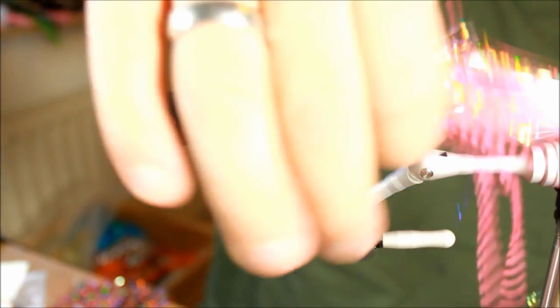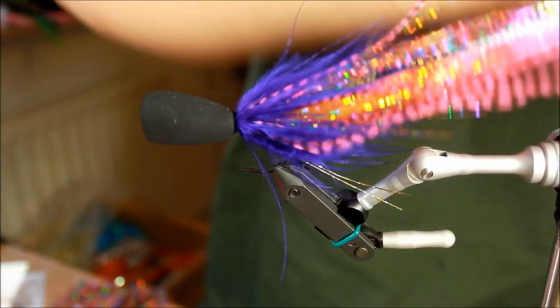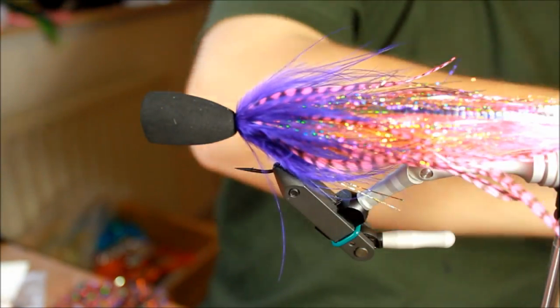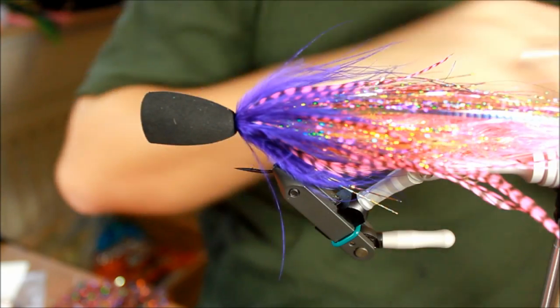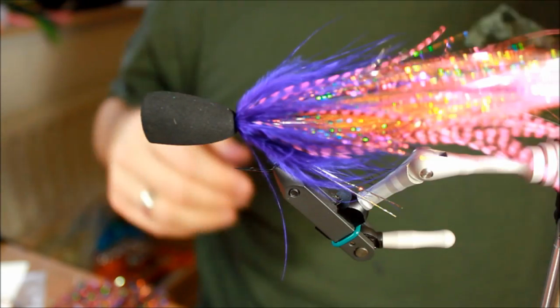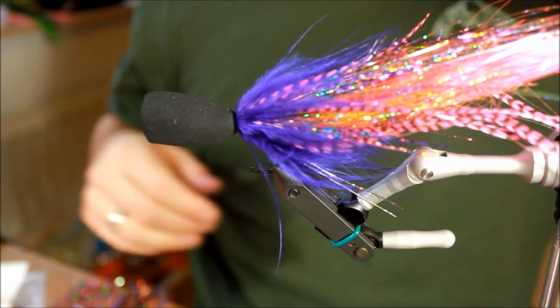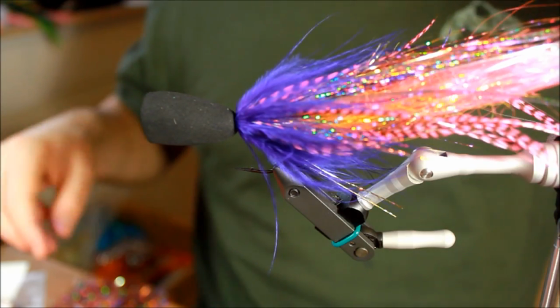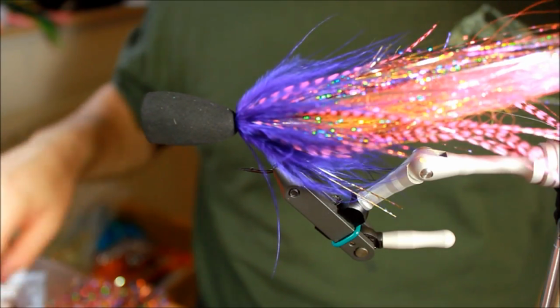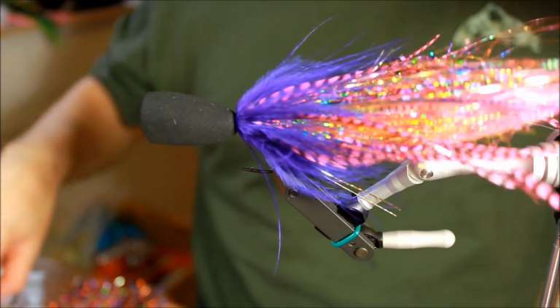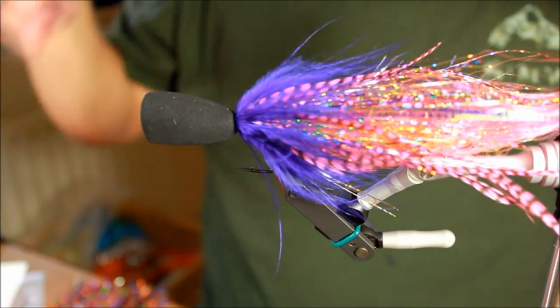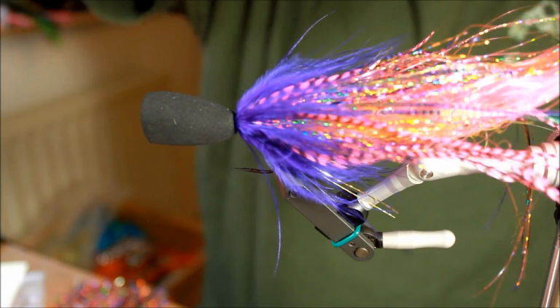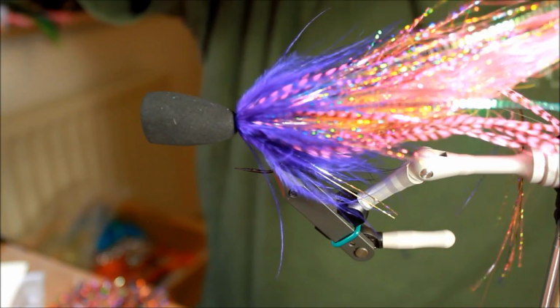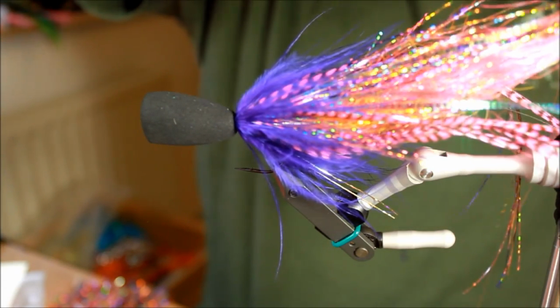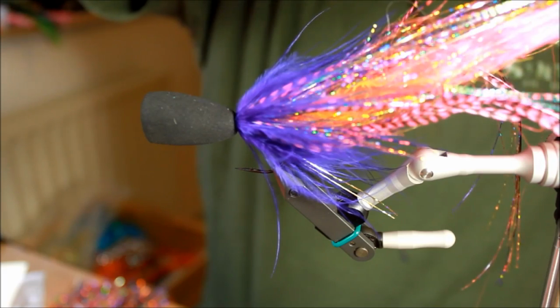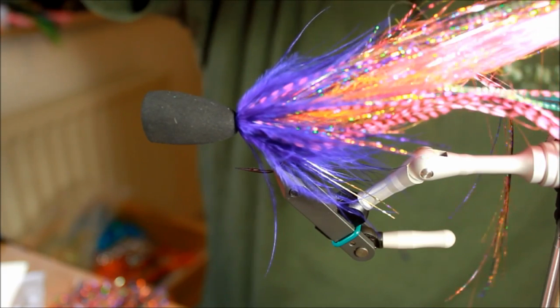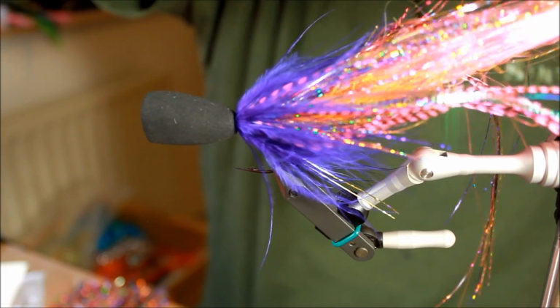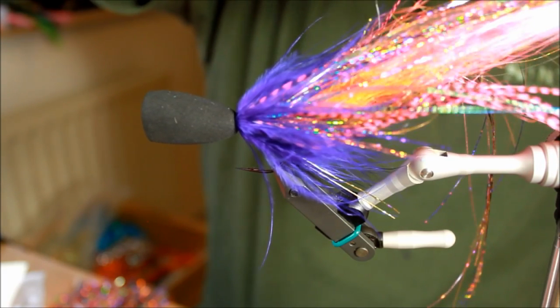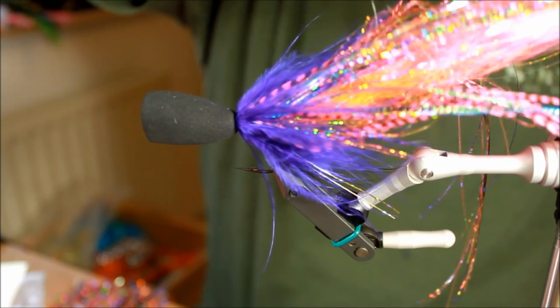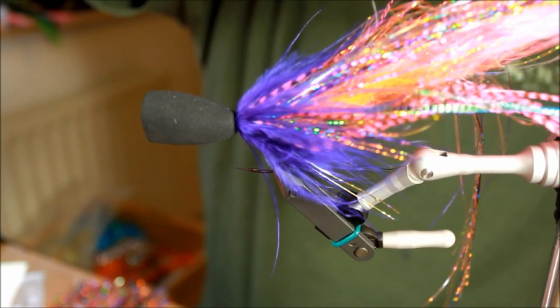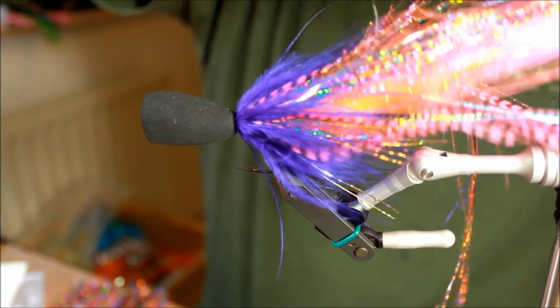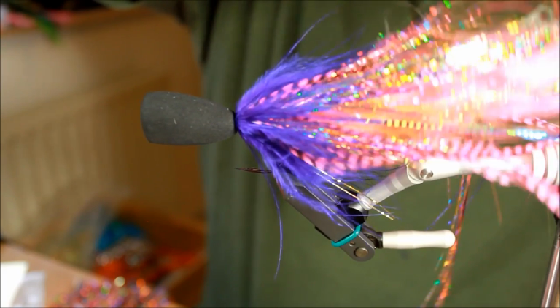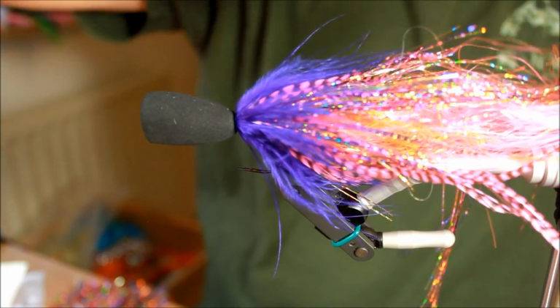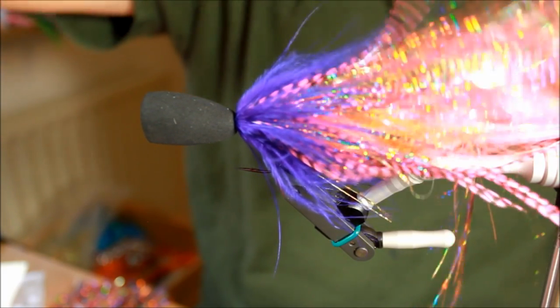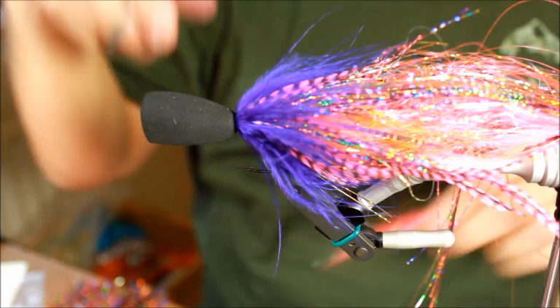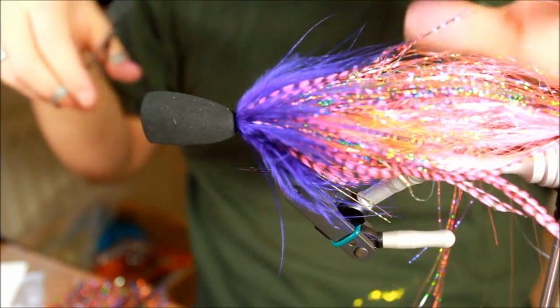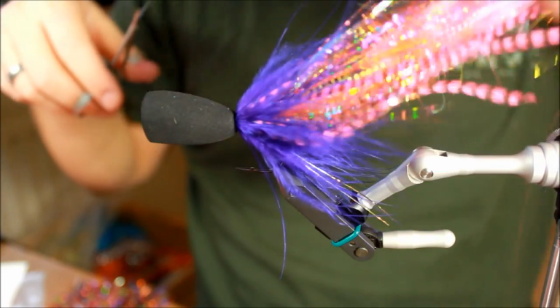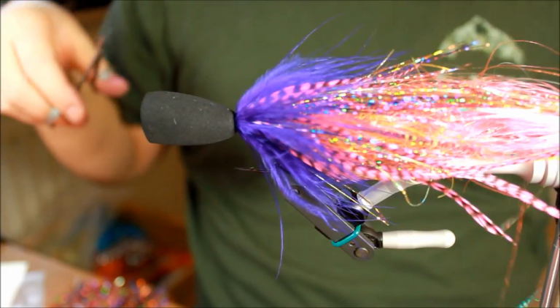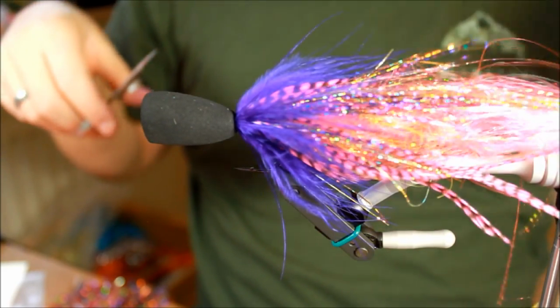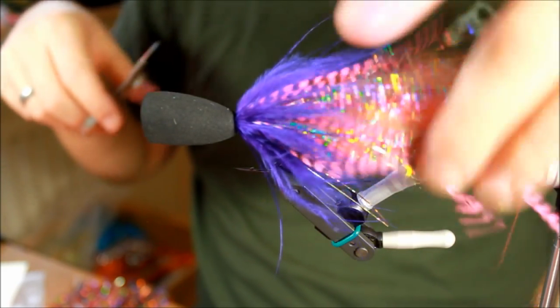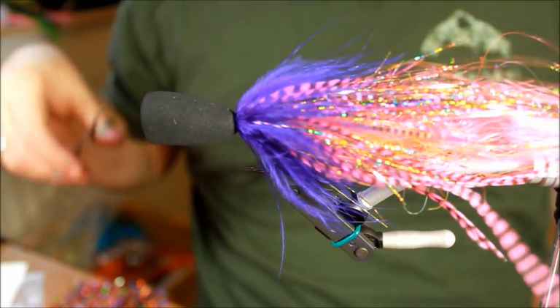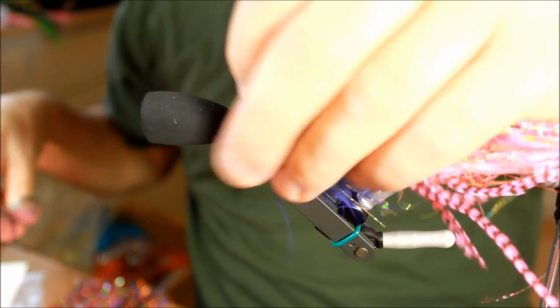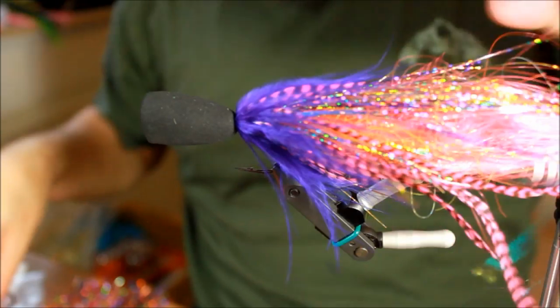This is way too long — I'm going to cut a lot of this off. I can actually do that now. Something like that. That's better.